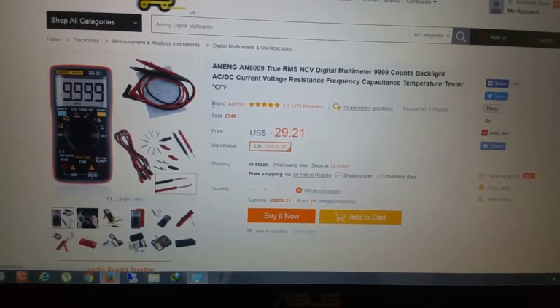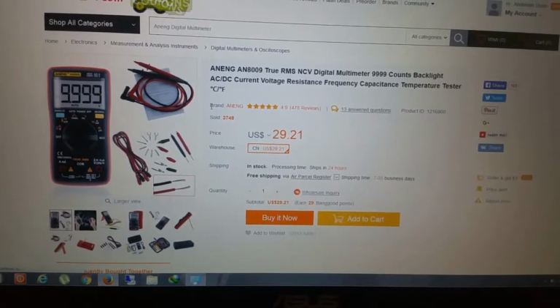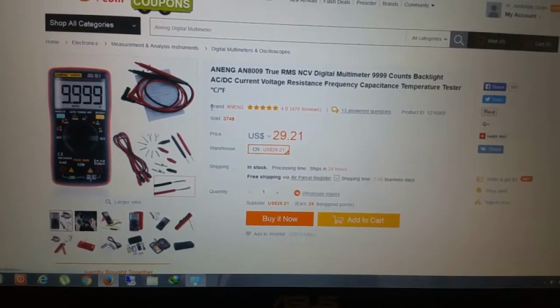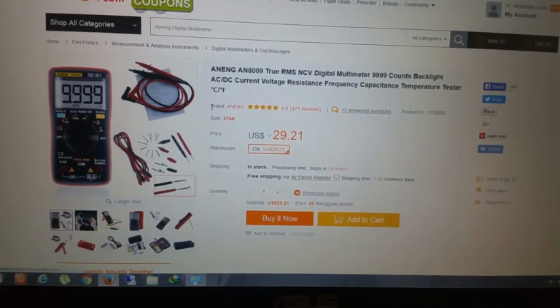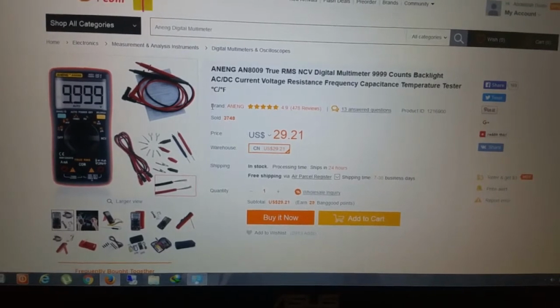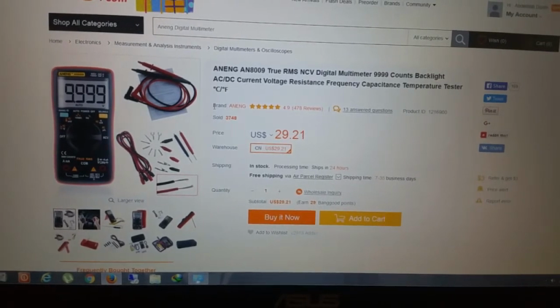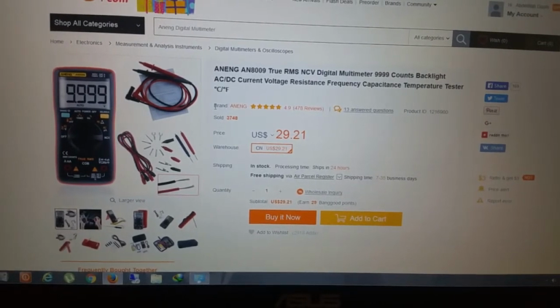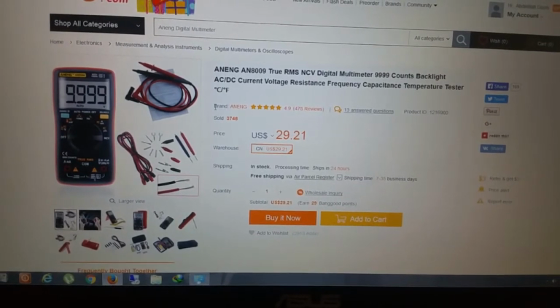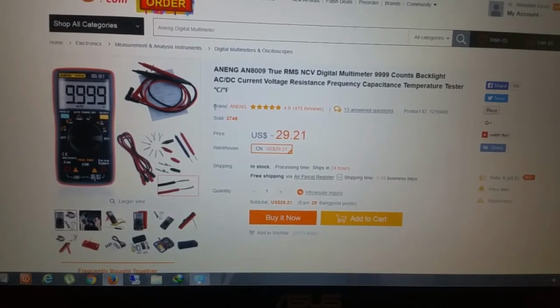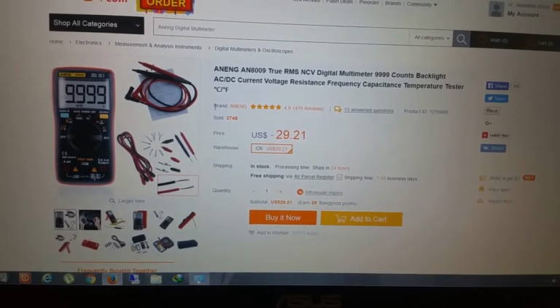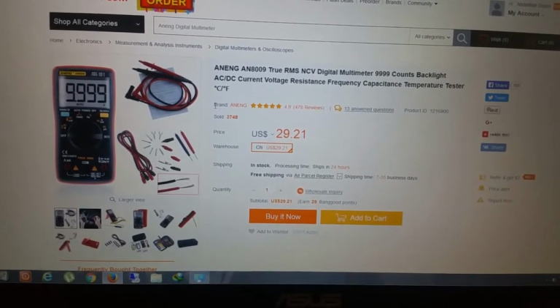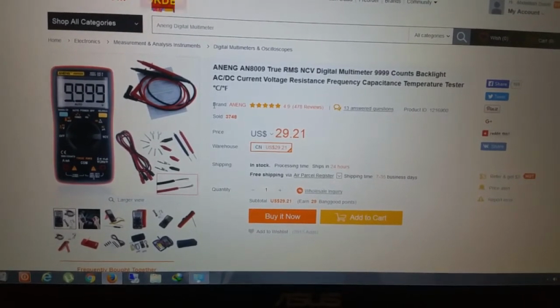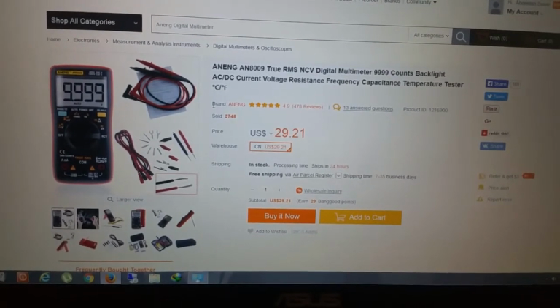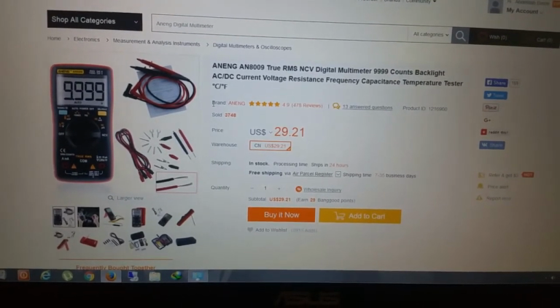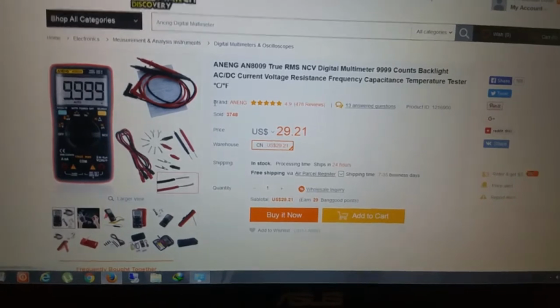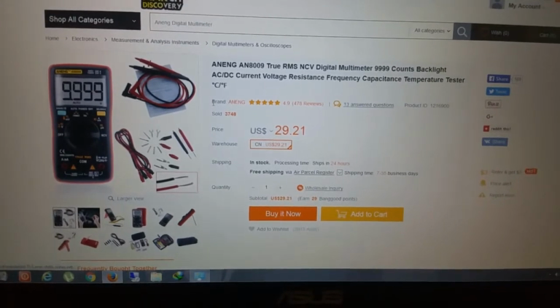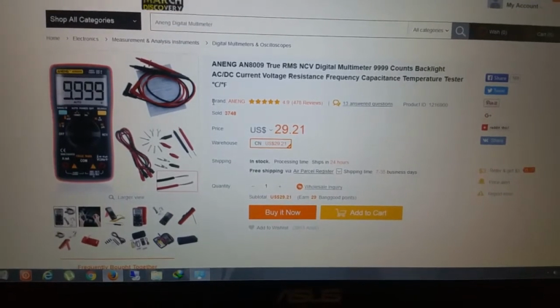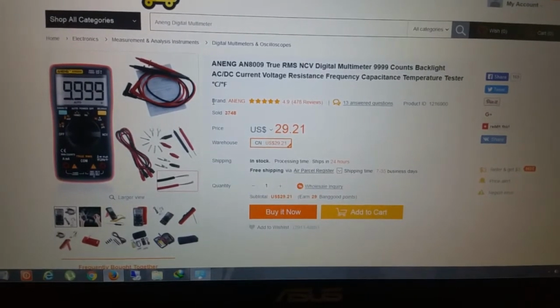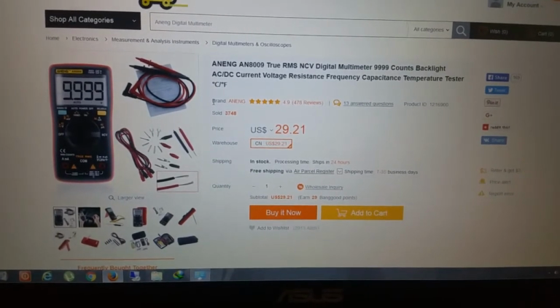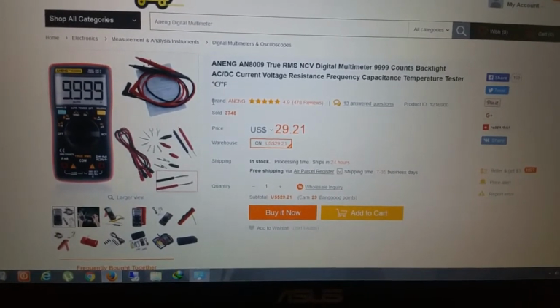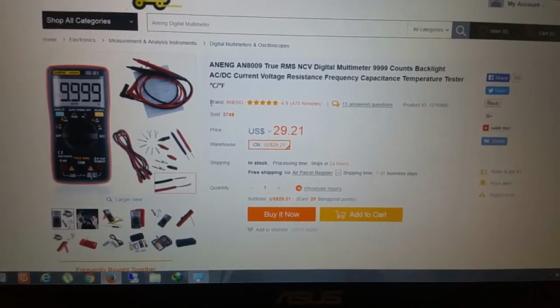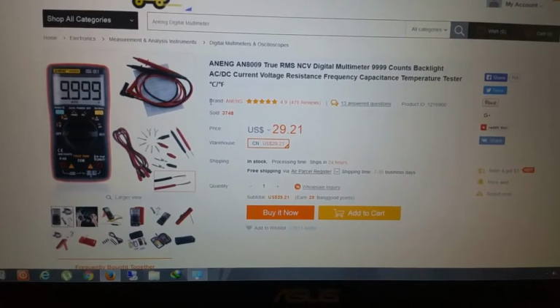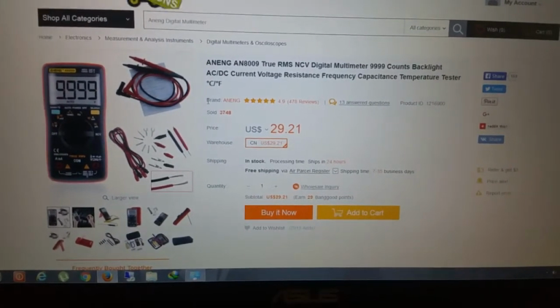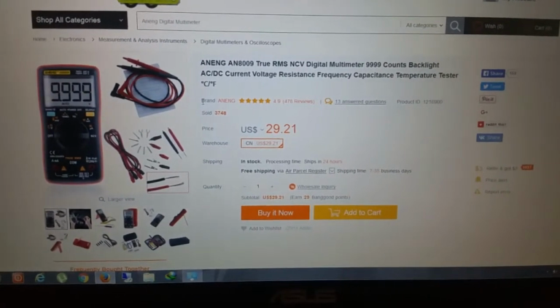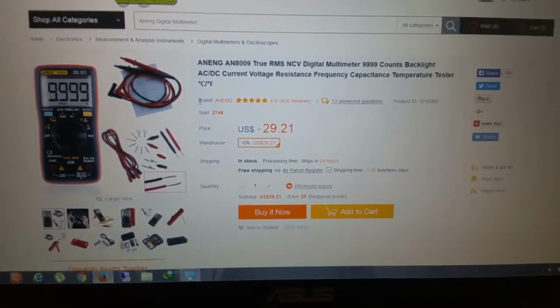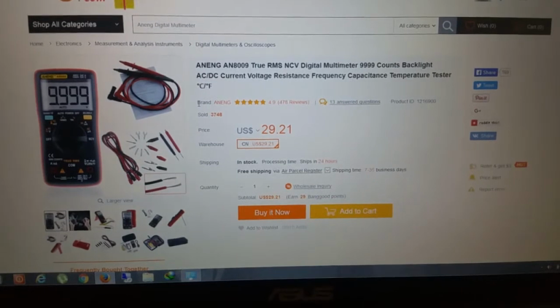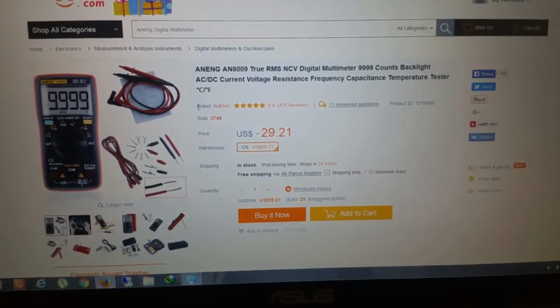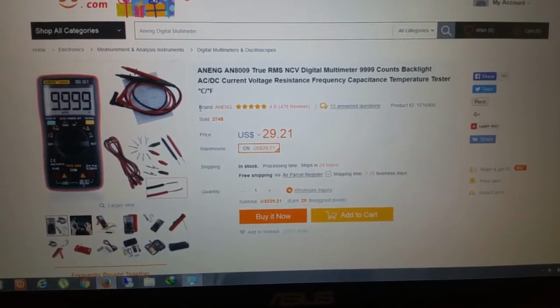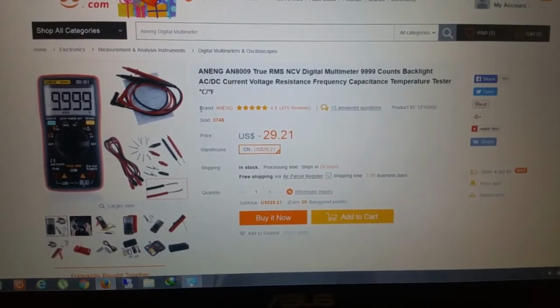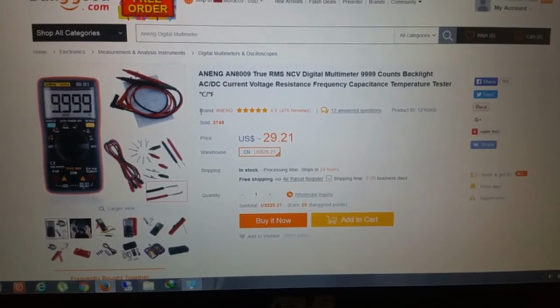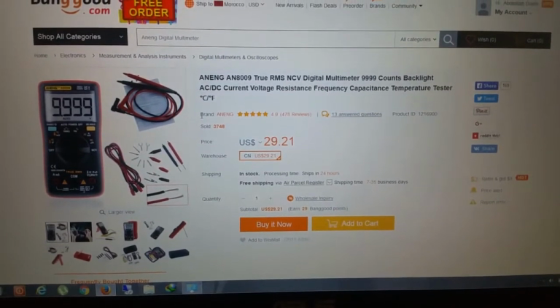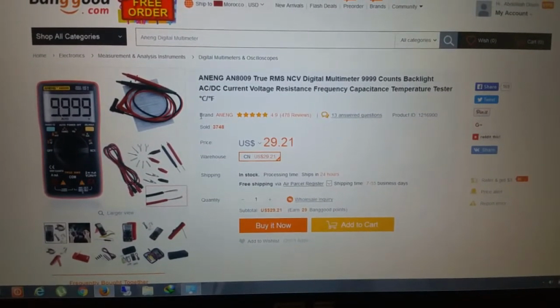Hello guys, this is Arduino Project Genius. Today we have a review of a multimeter from Anang — I hope I'm pronouncing the name of the company right. You can get this multimeter from Banggood for $29.